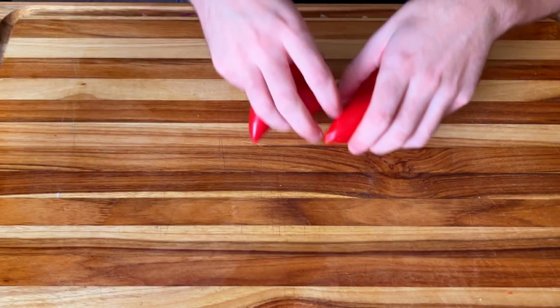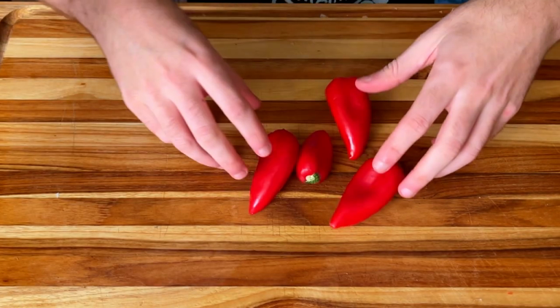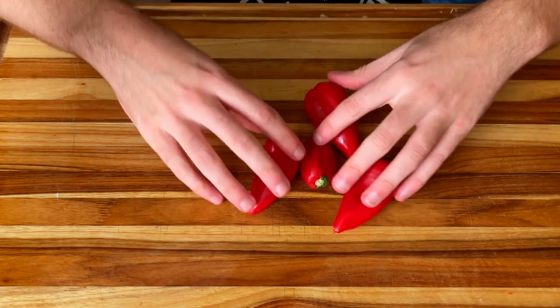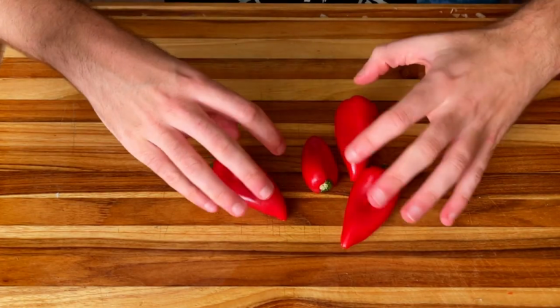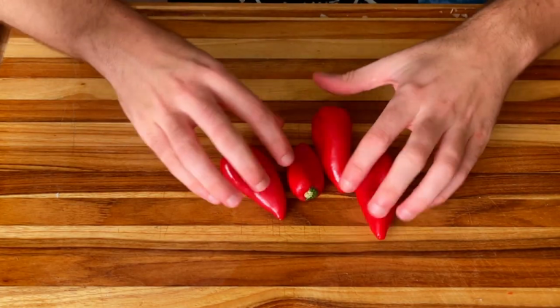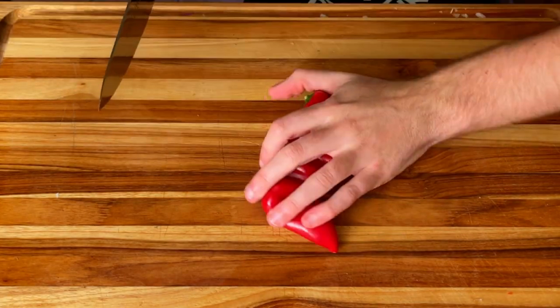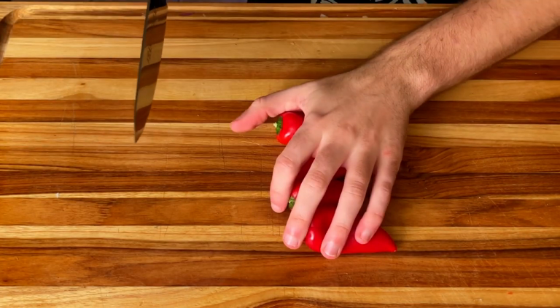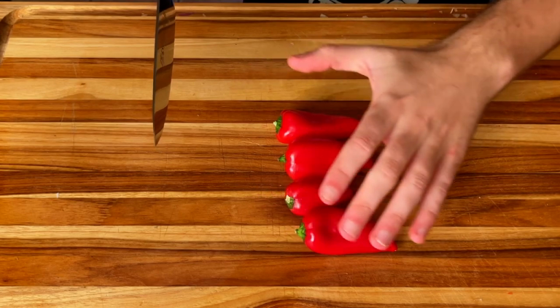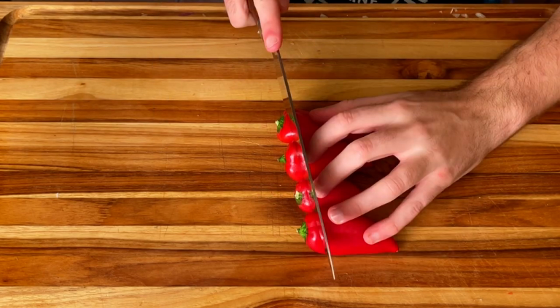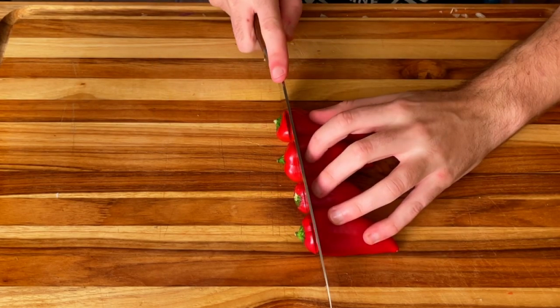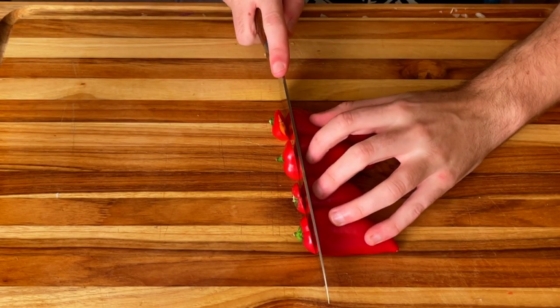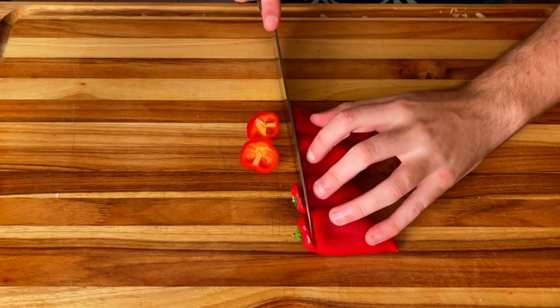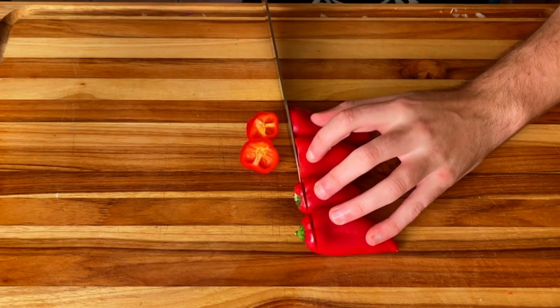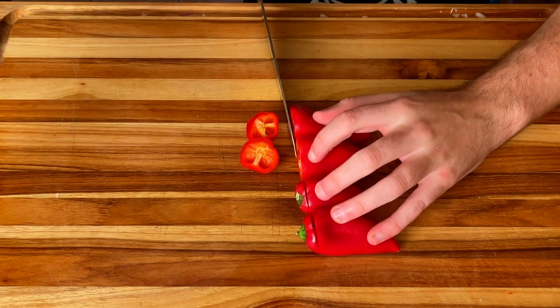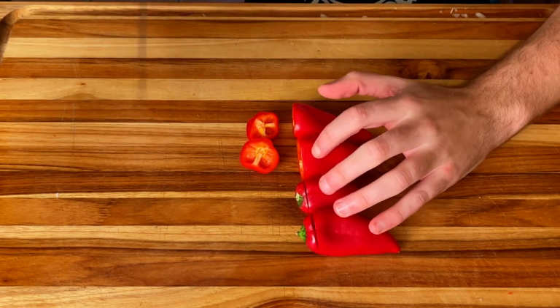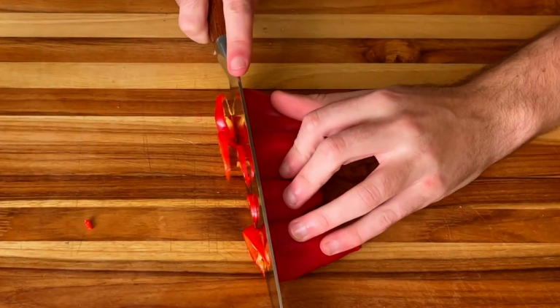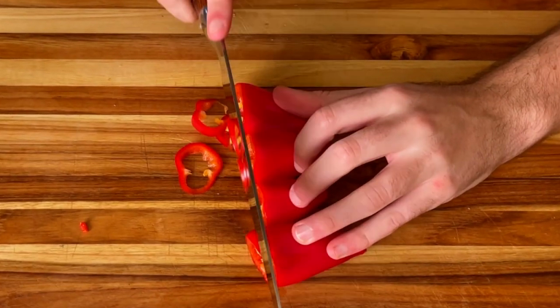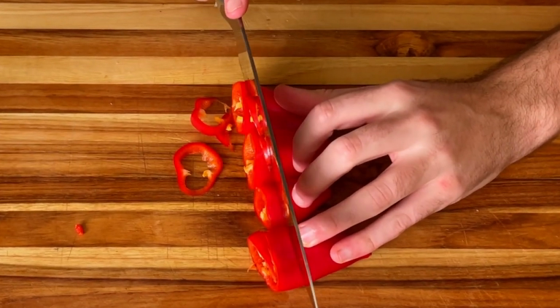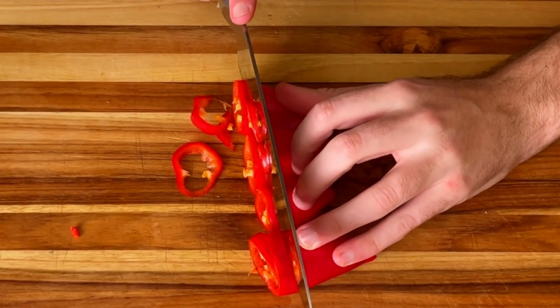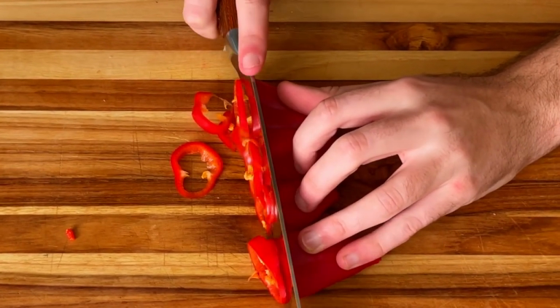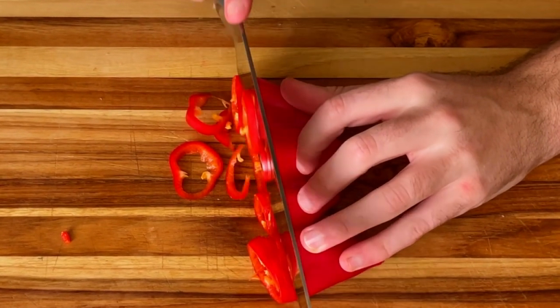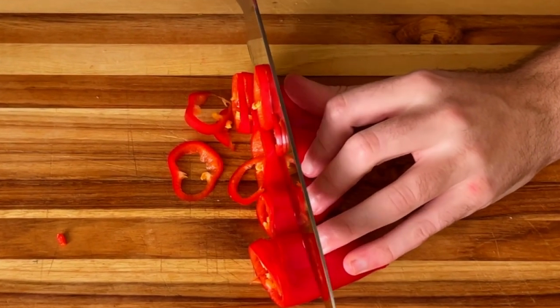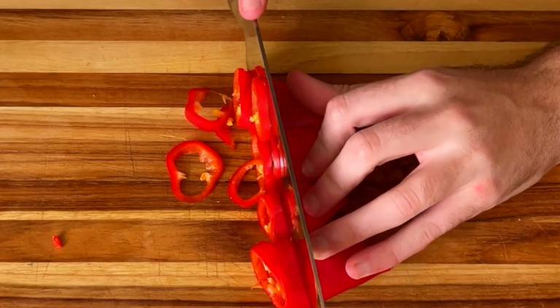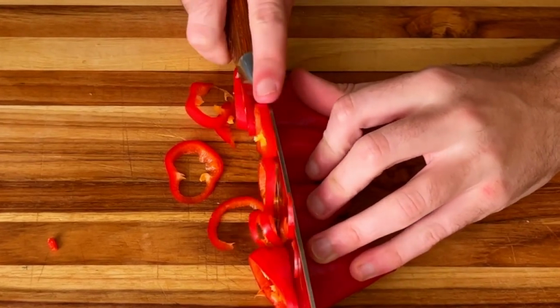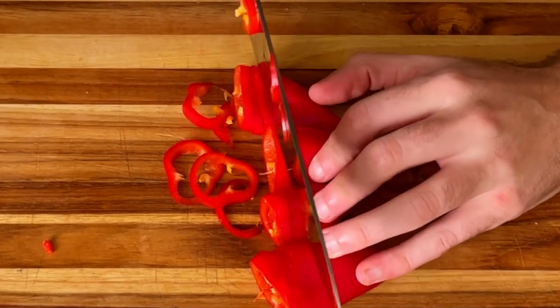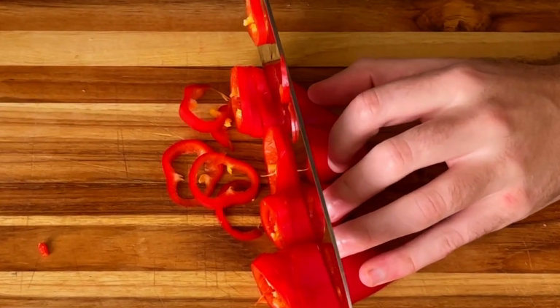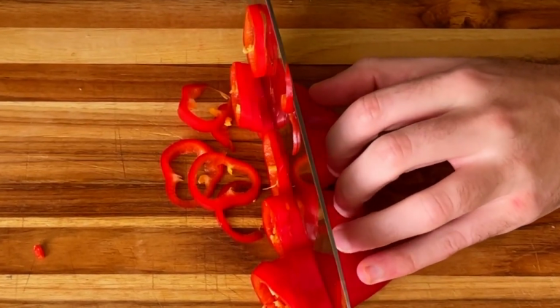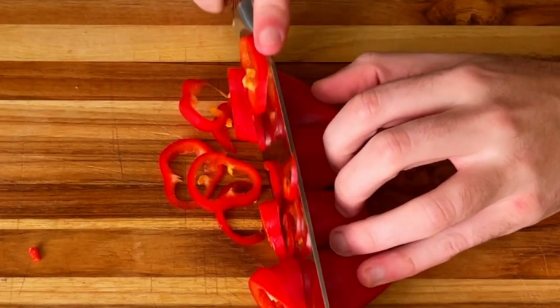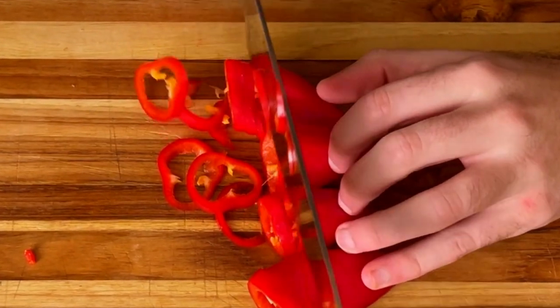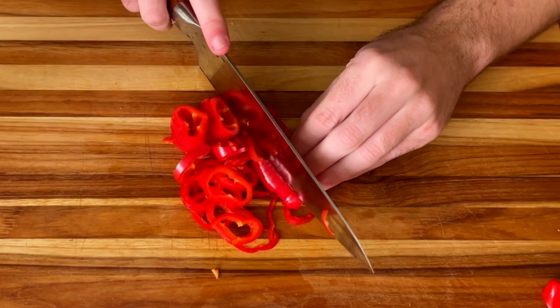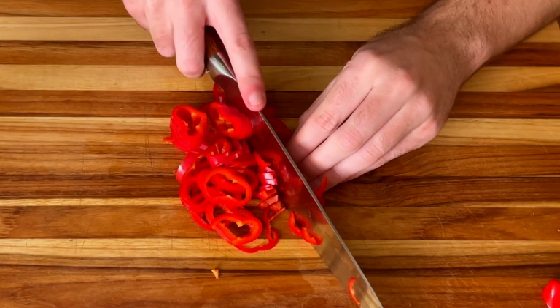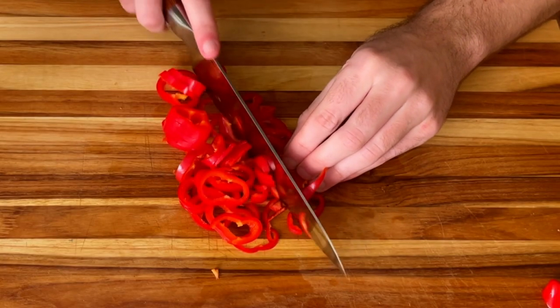Next, we move on to our sweet peppers, while I mesmerize you with my less than elite cutting skills. This knife was extremely sharp, mind you, and yet I was playing it fast and loose. My fingers are here for a good time, not a long one.